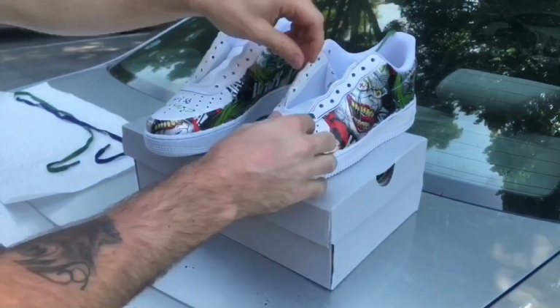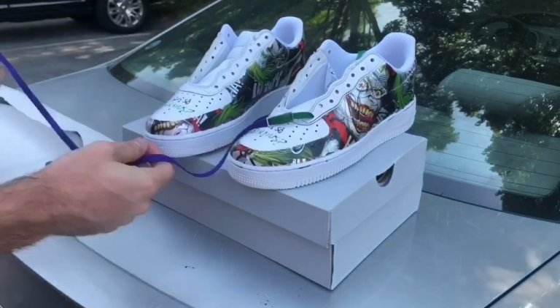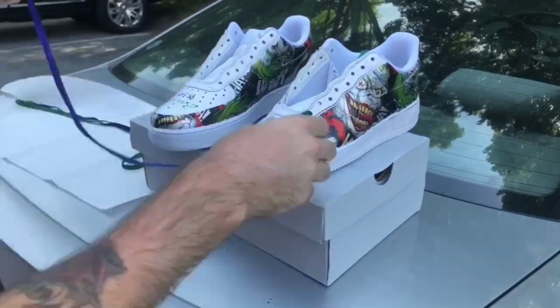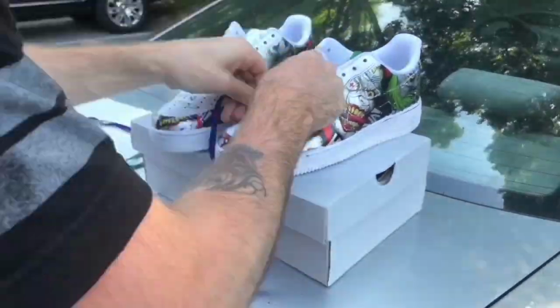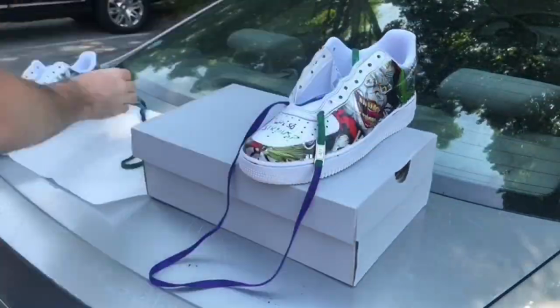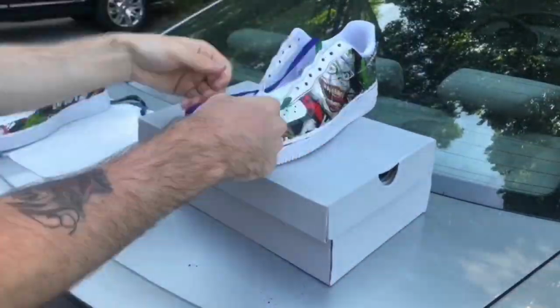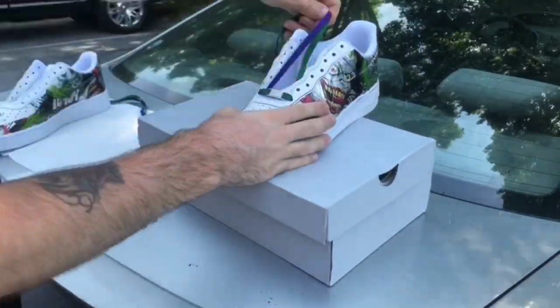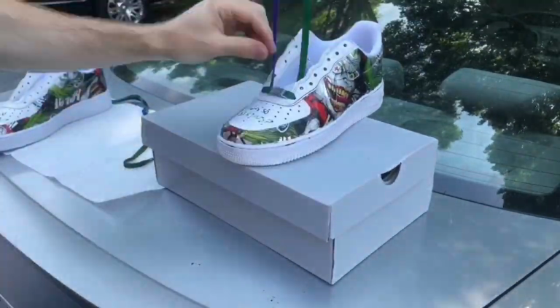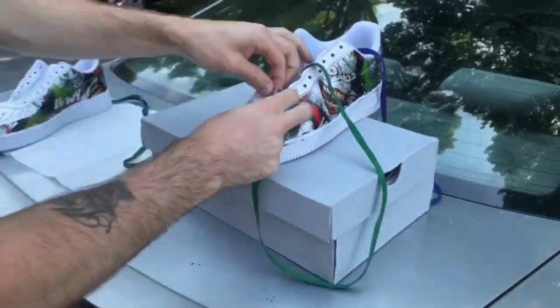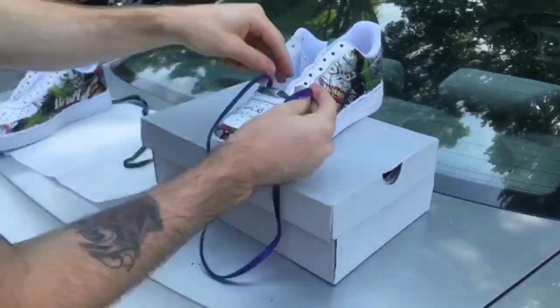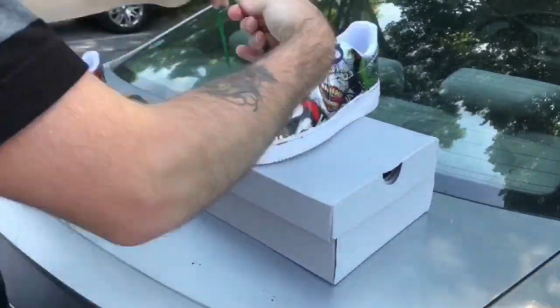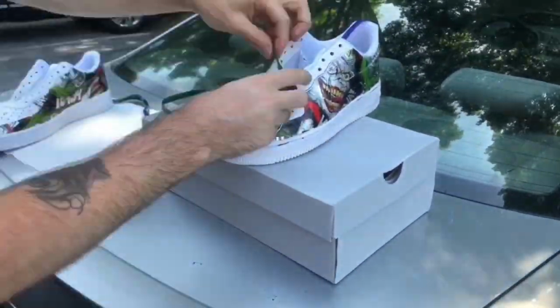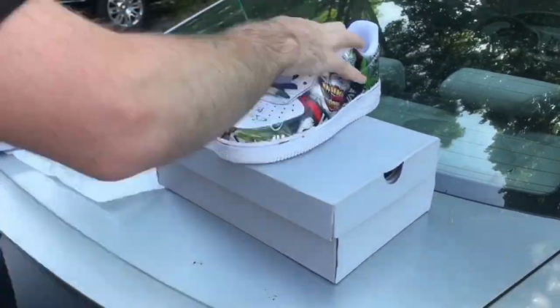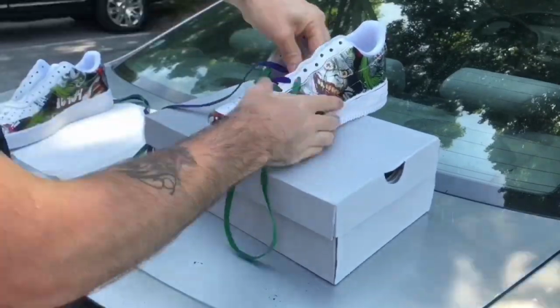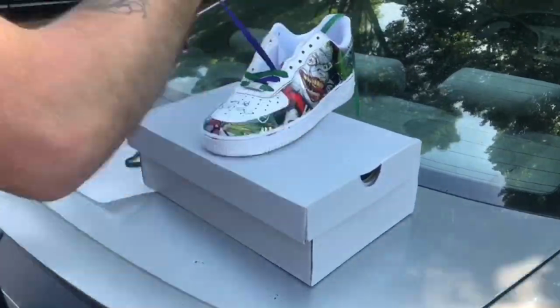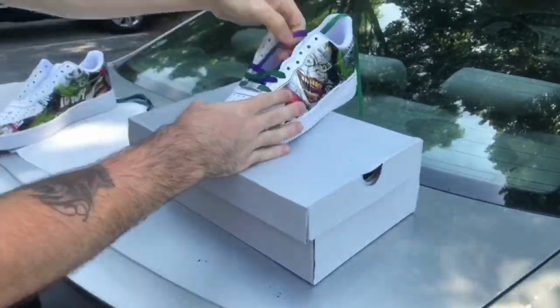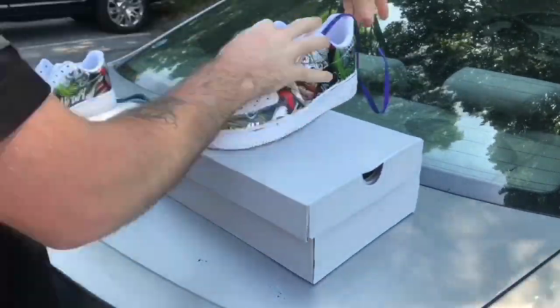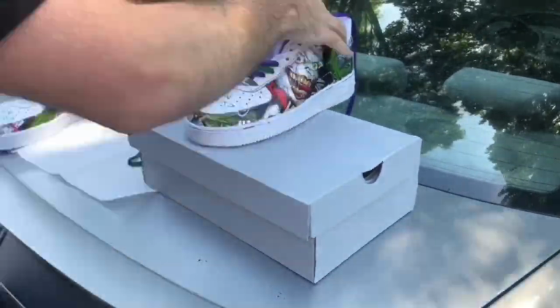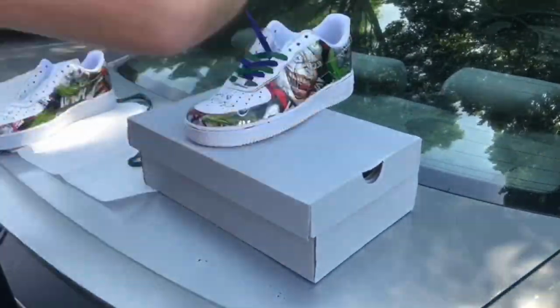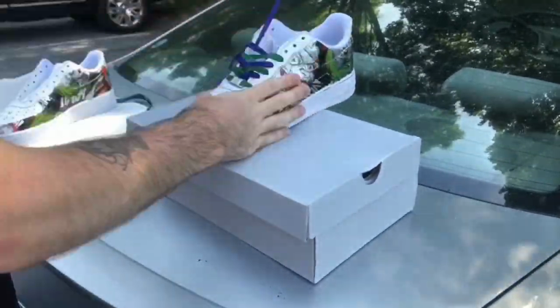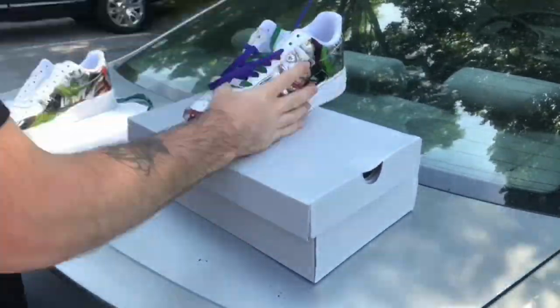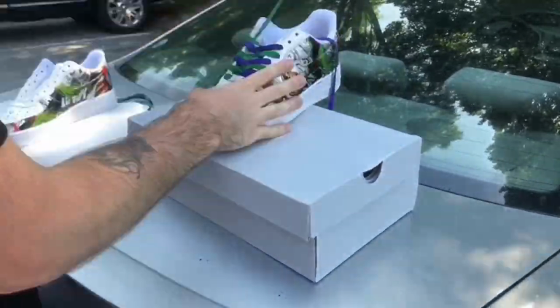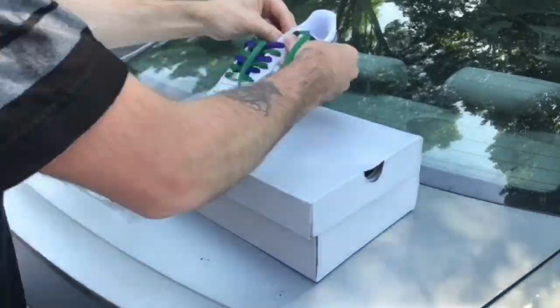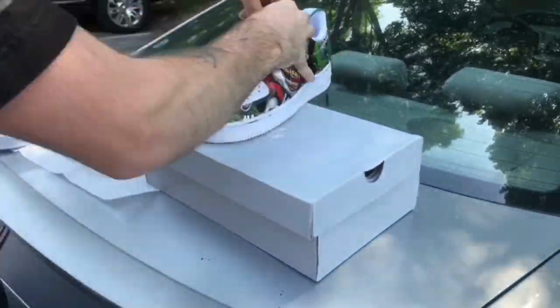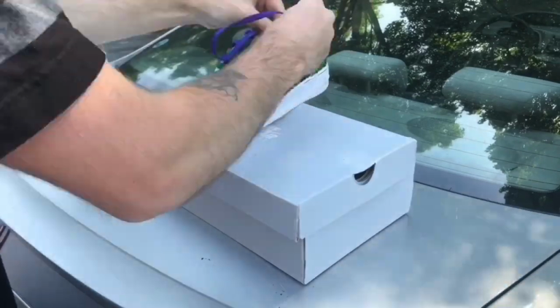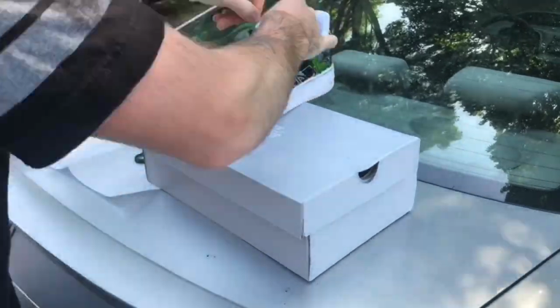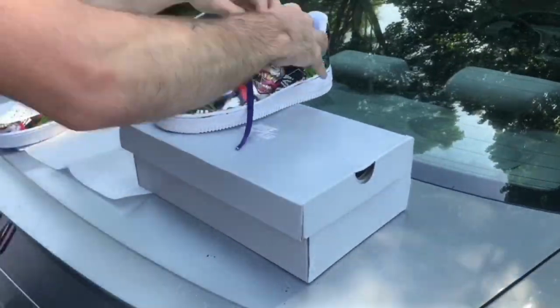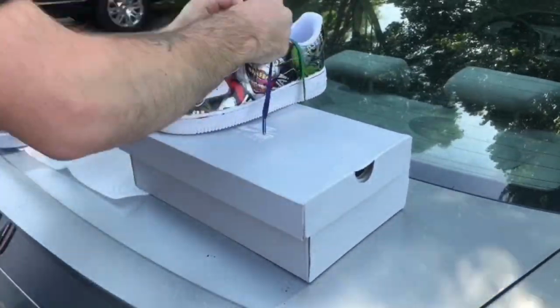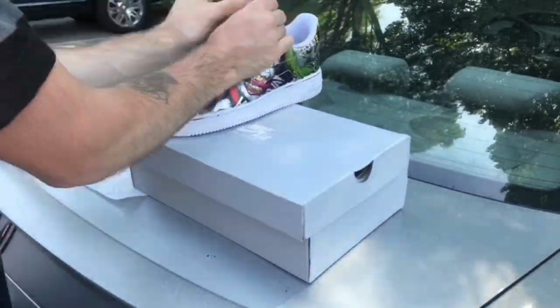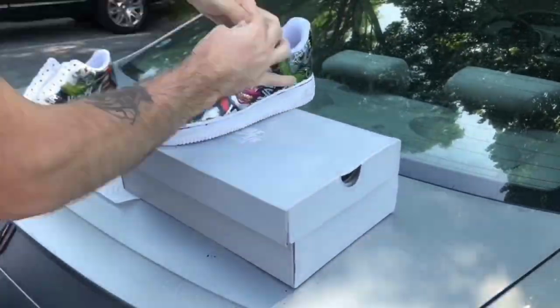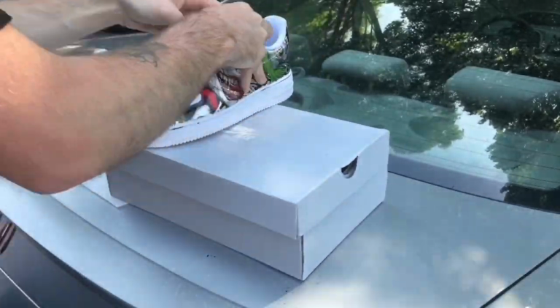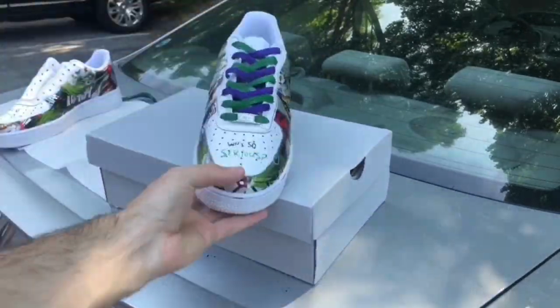Now the shoelaces are all Creped up. We're going to lace up these kicks and get into the next step — we're going to do some blood splattering on it. I feel like it's going to elevate the shoe, bring out every other color, make it pop, and give it a nice feel. Let's get to it.